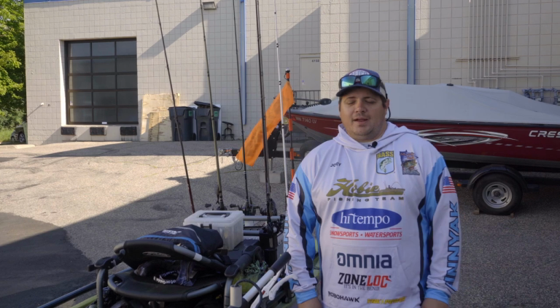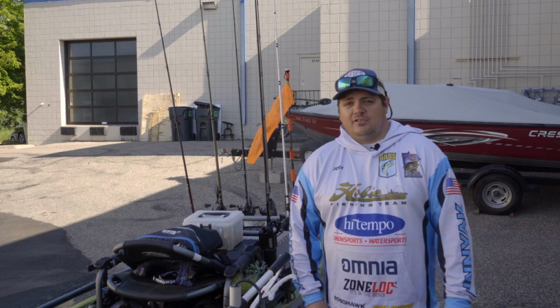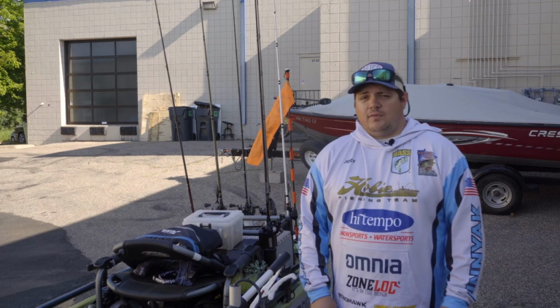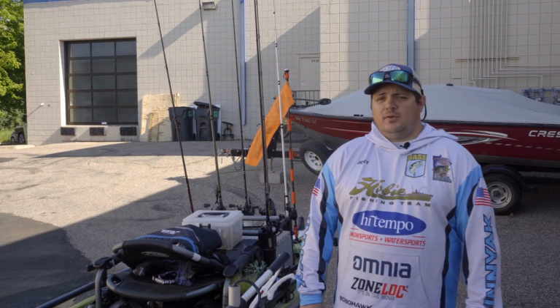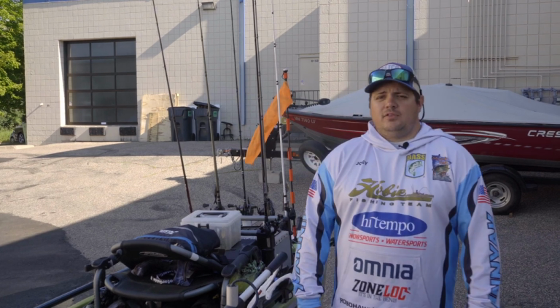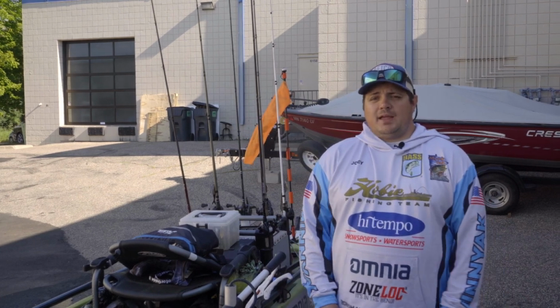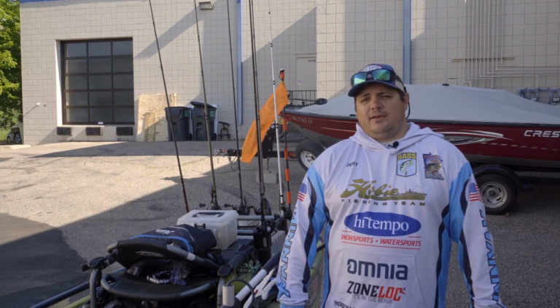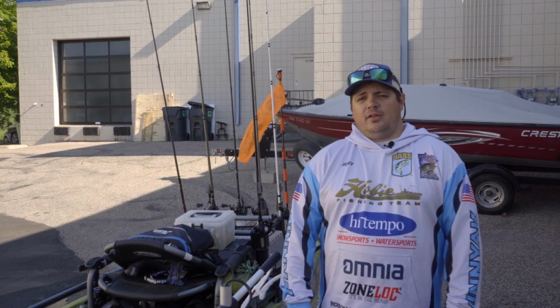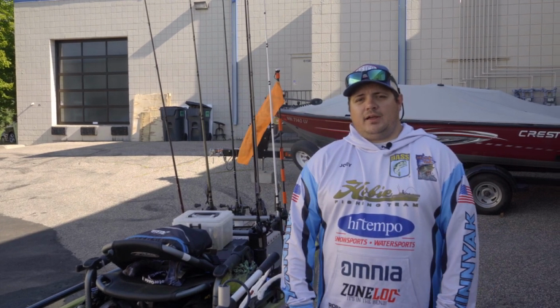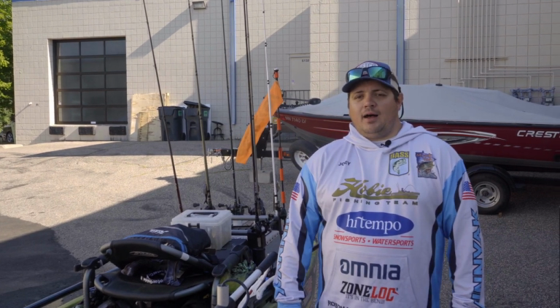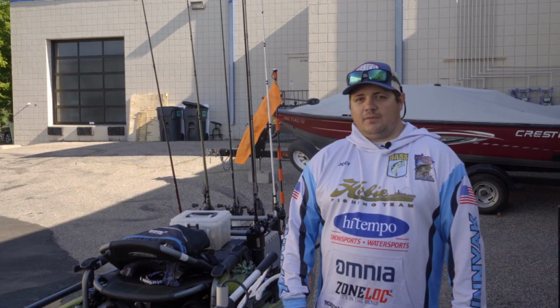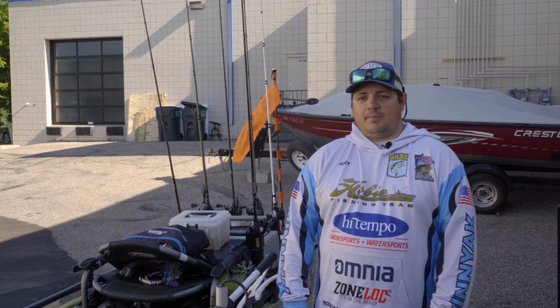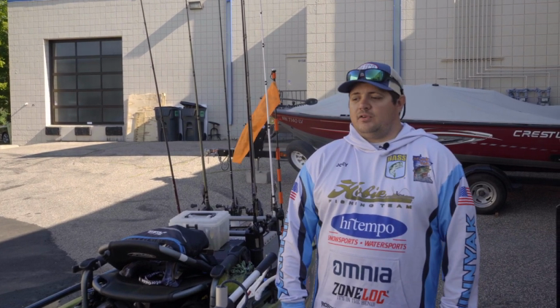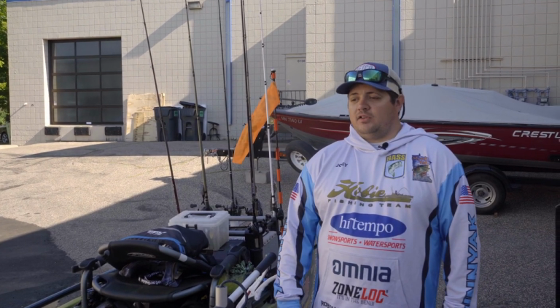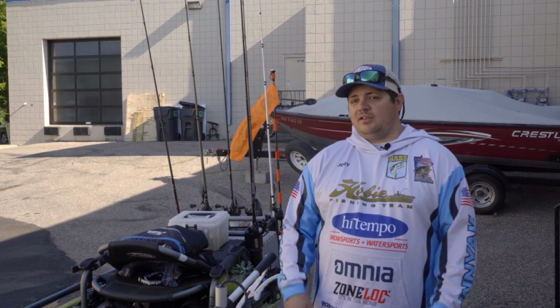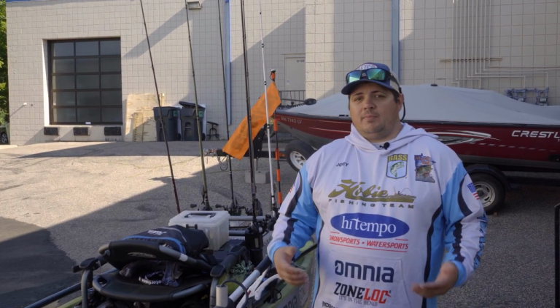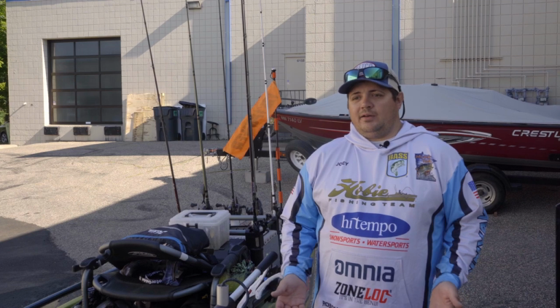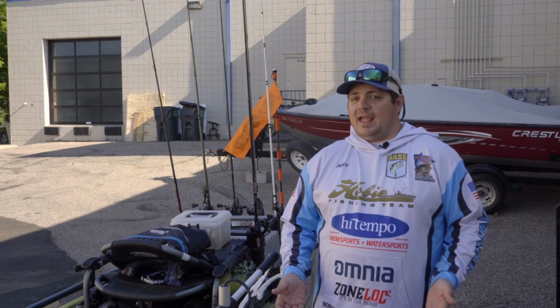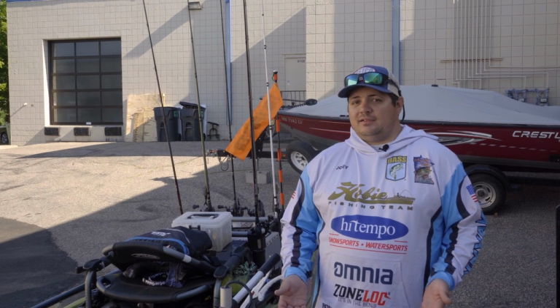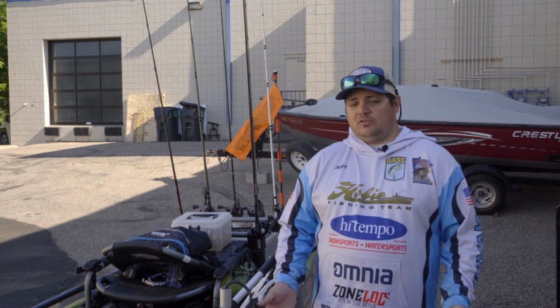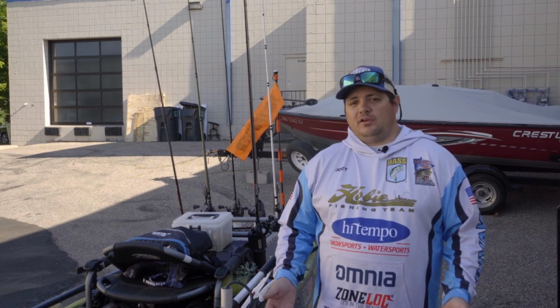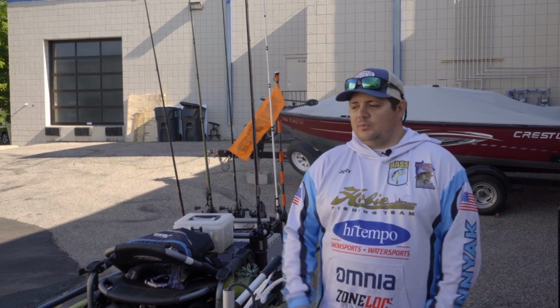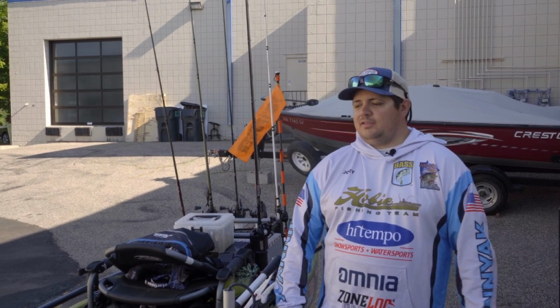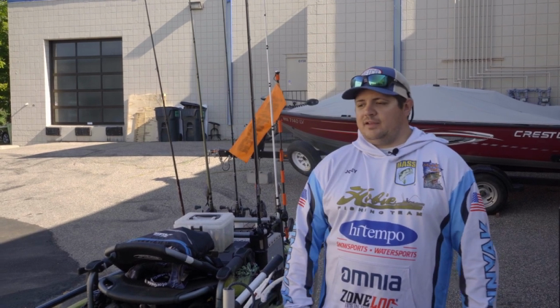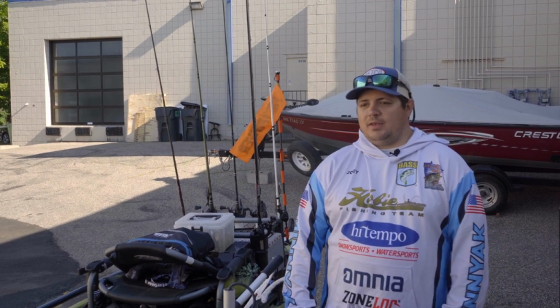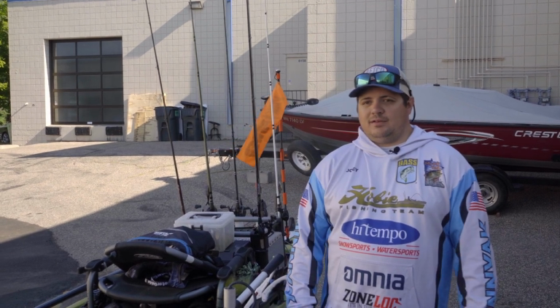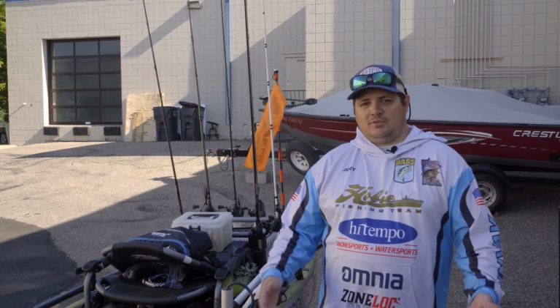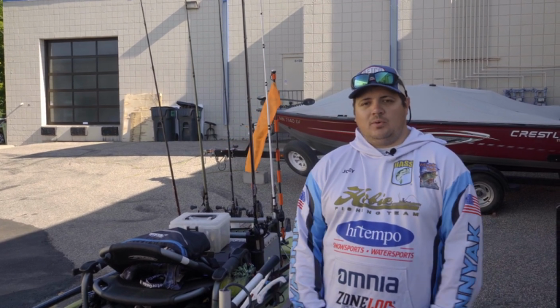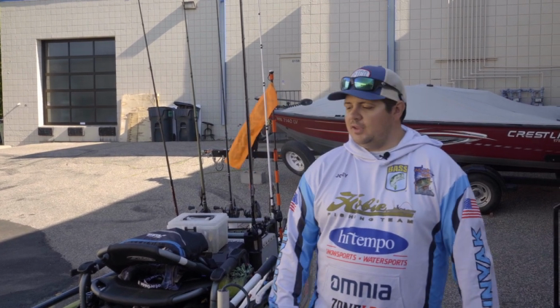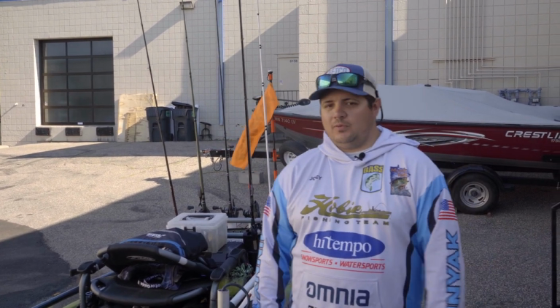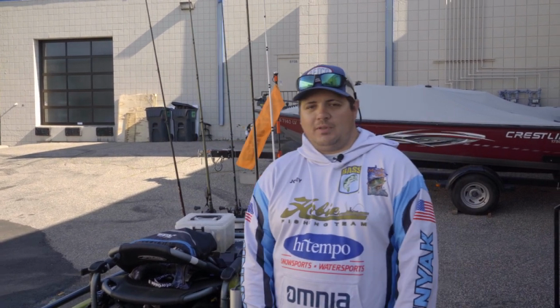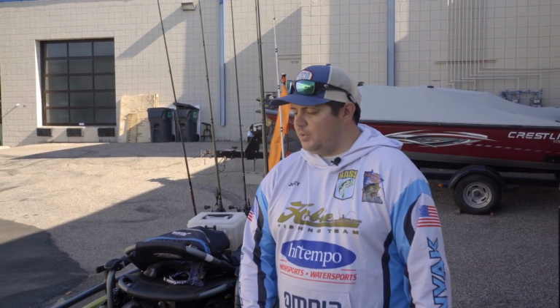Joey Vagno here, Tournament Kayak Angler and Omnia Fishing Ambassador, here to talk to you about kayak tackle storage, which is something you're going to want to look into if you're in a plastic boat.